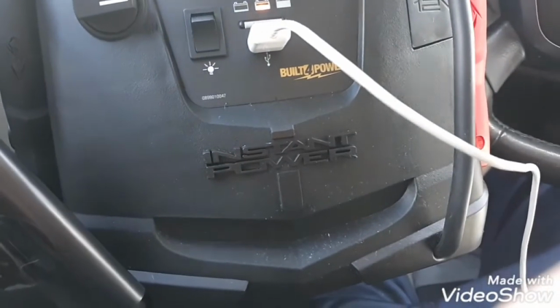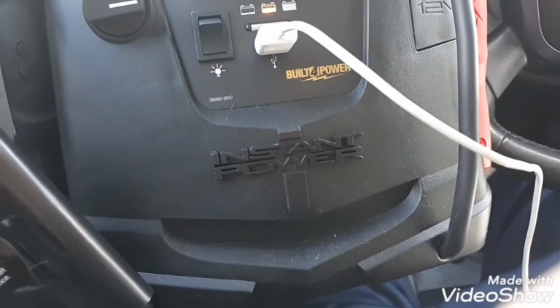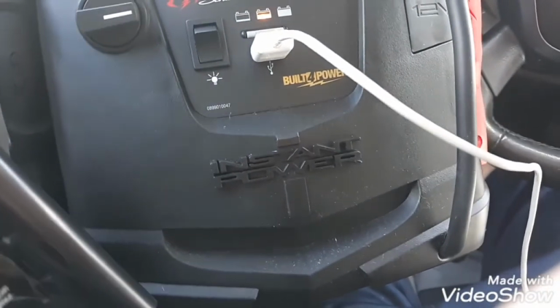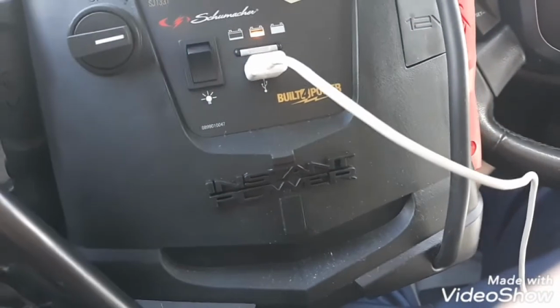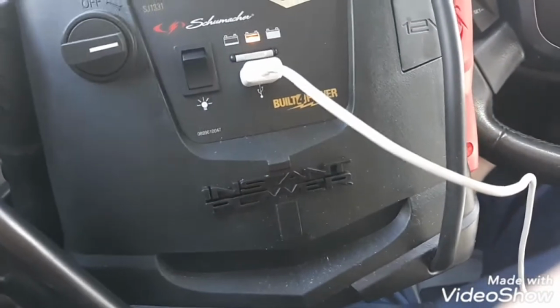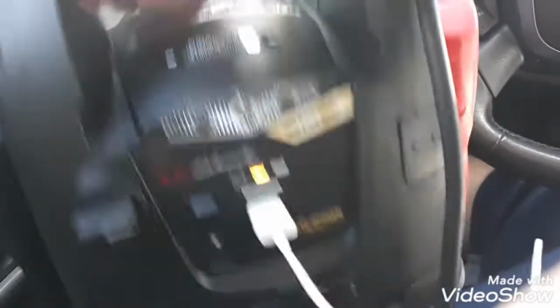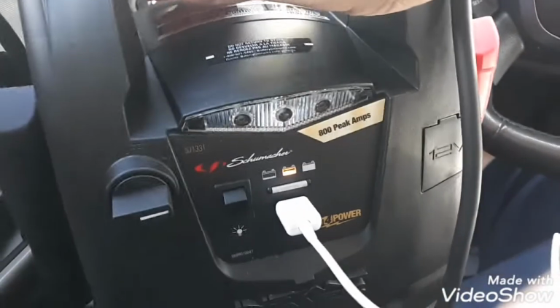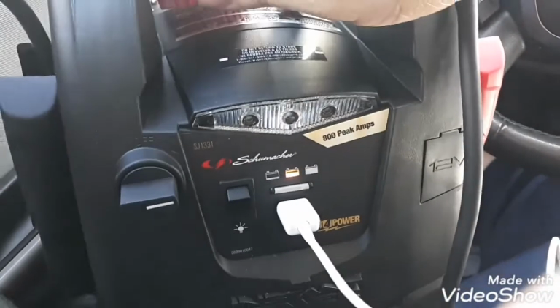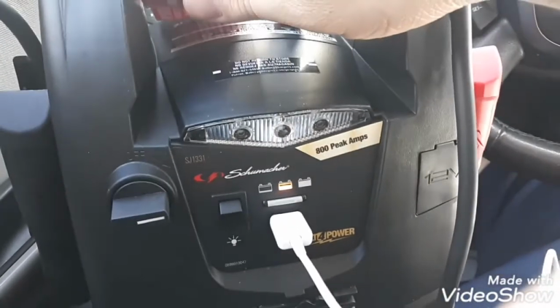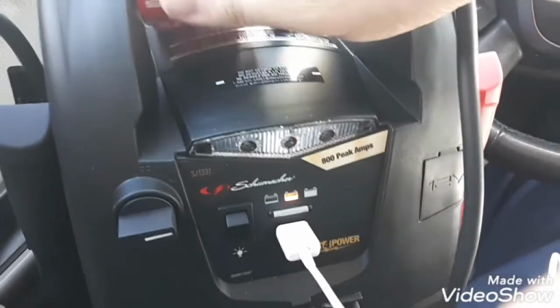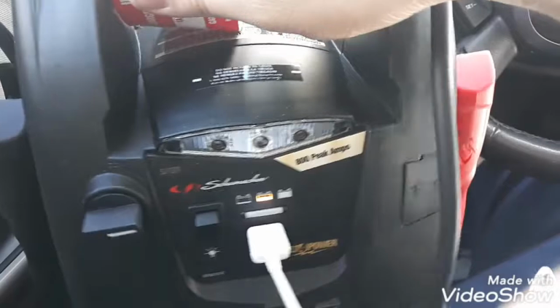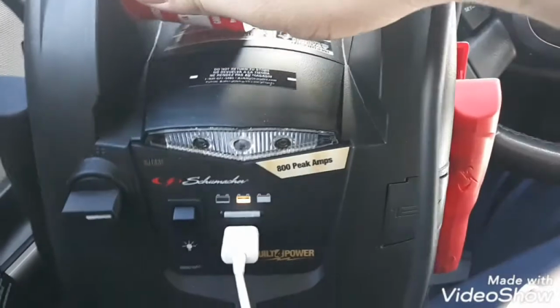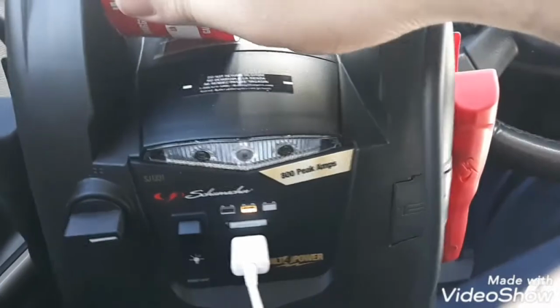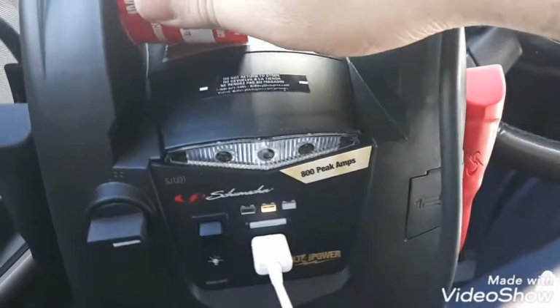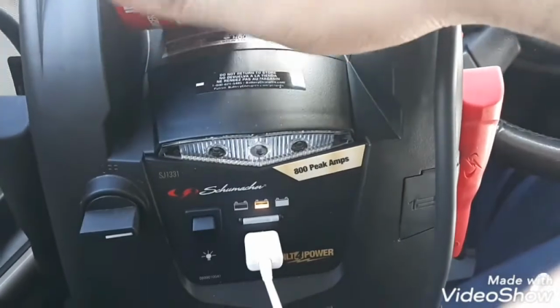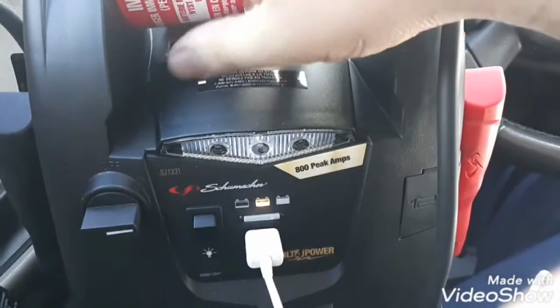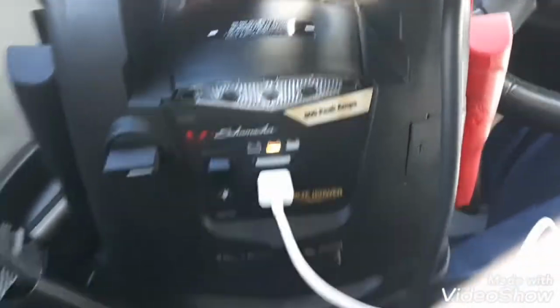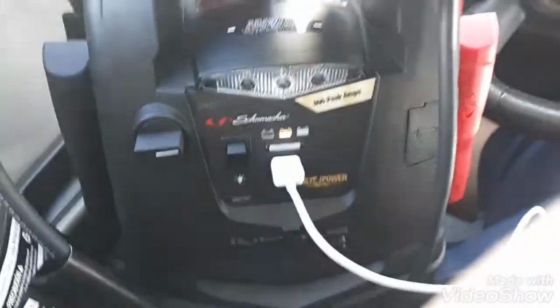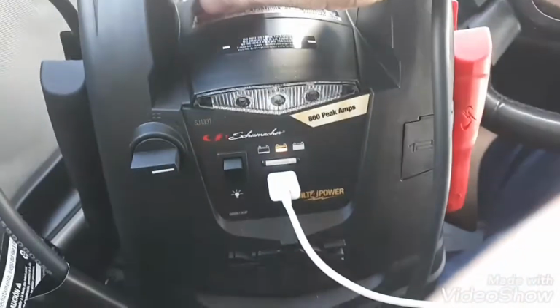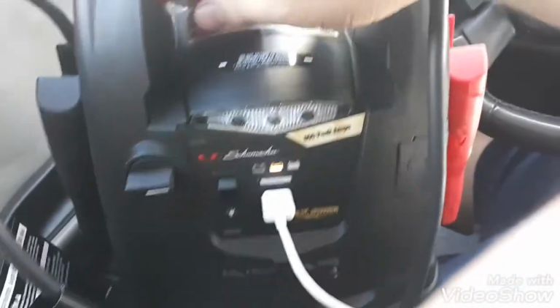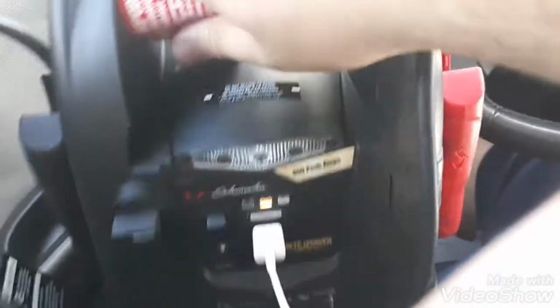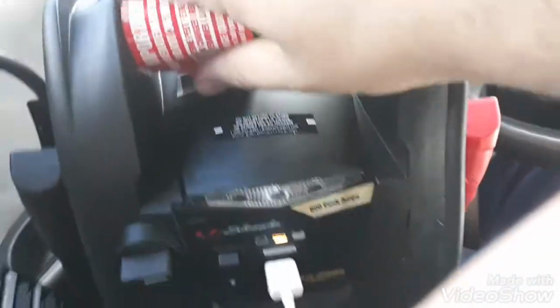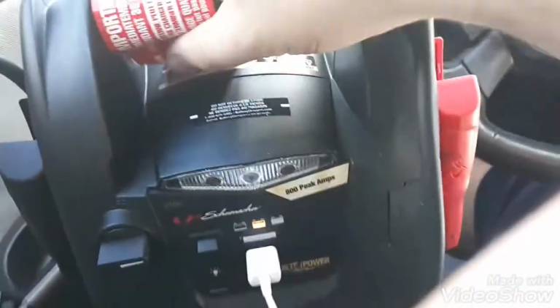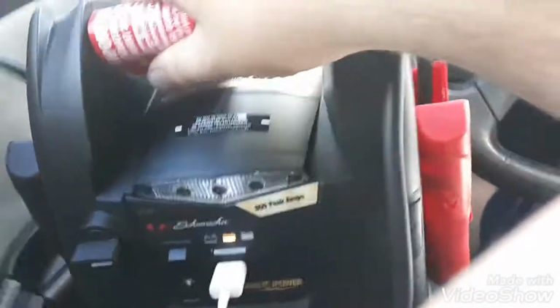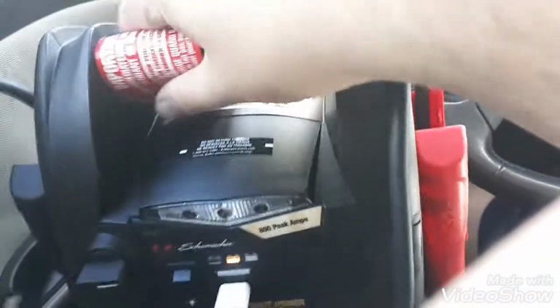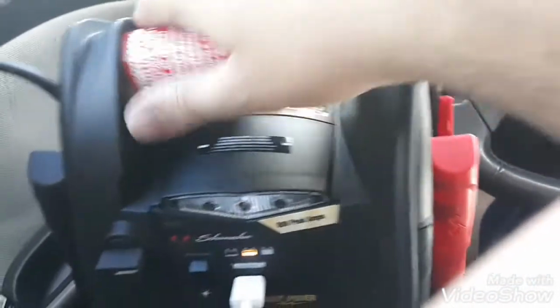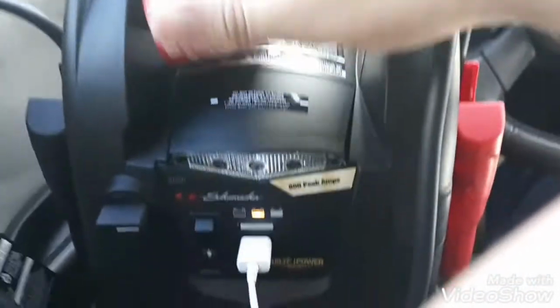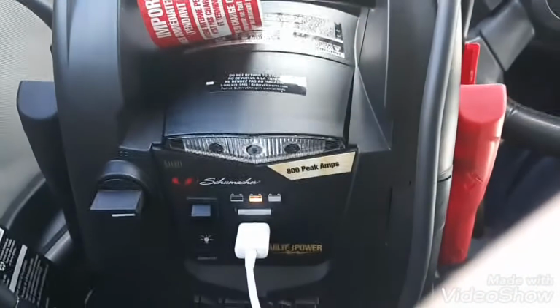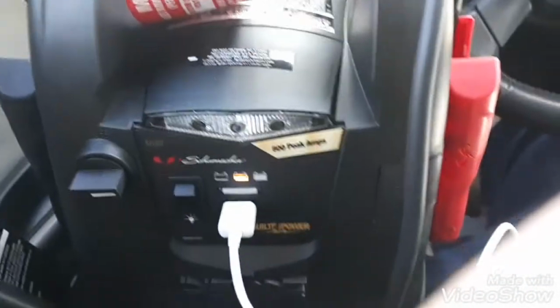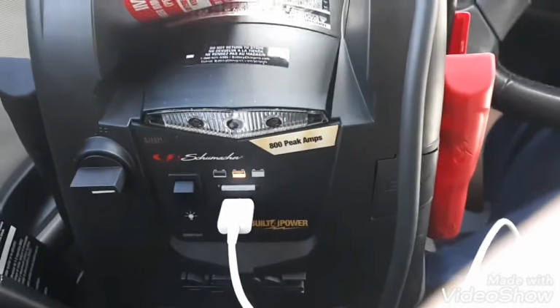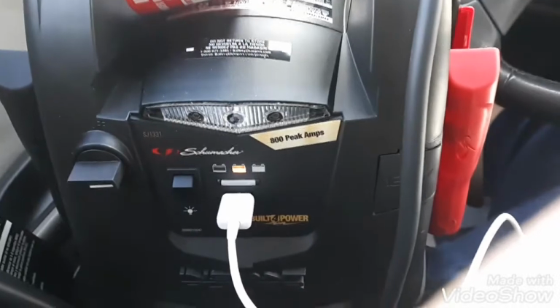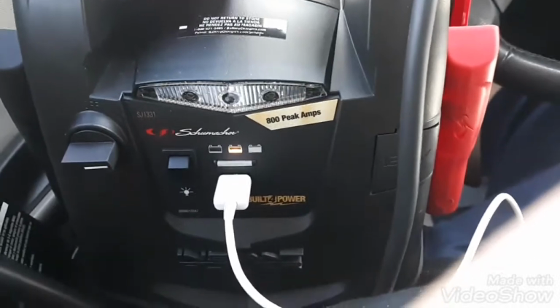Built for power — 800 peak amps, so that should be enough to start your battery. Anyways guys, hope you enjoyed this video. Like, subscribe, share, and check out the links in the description.